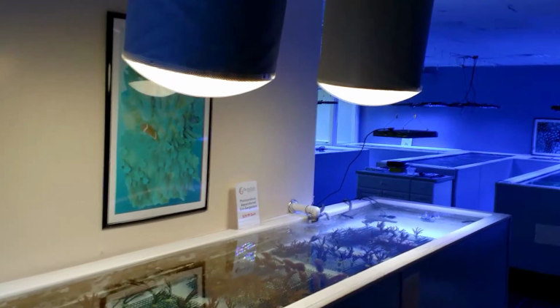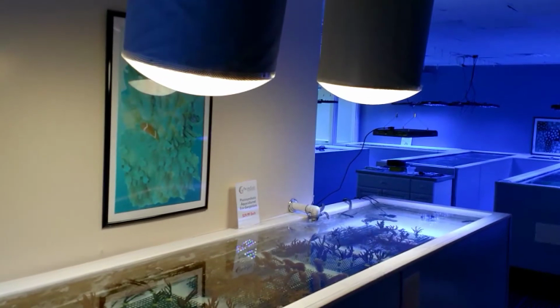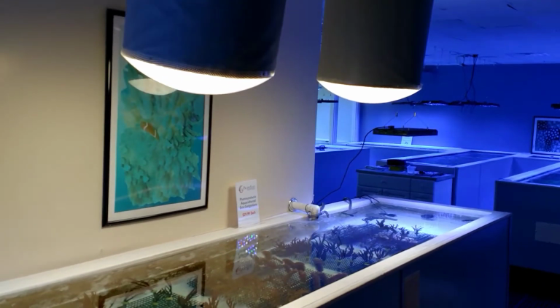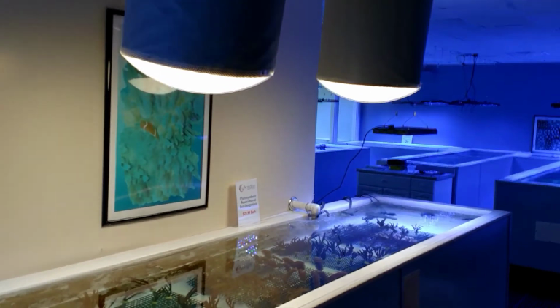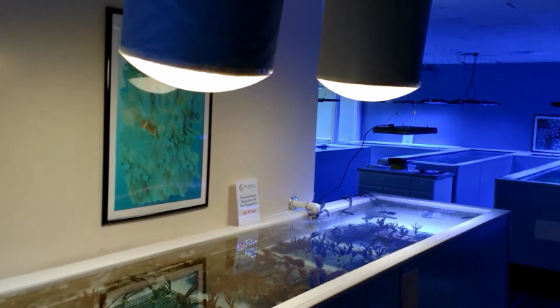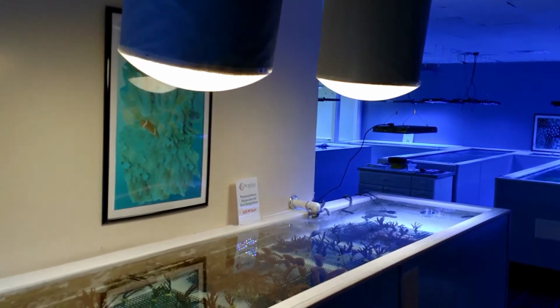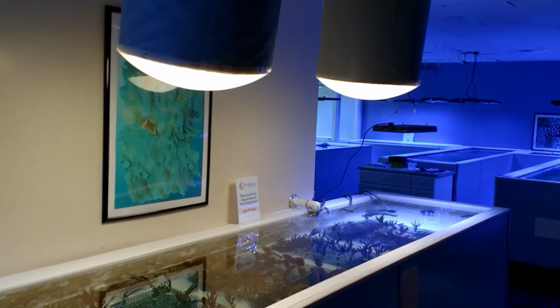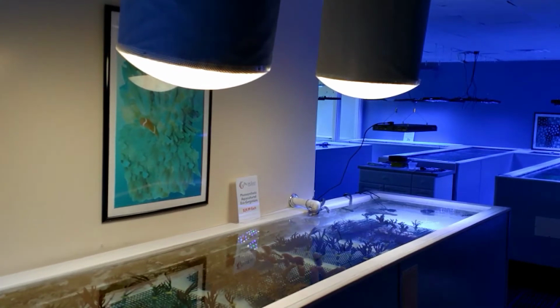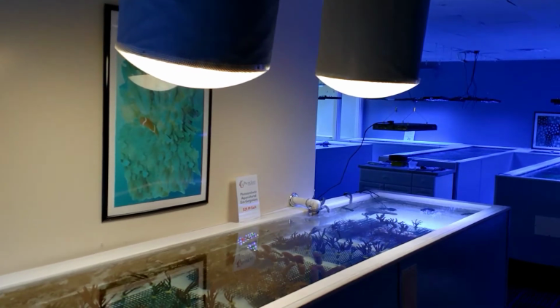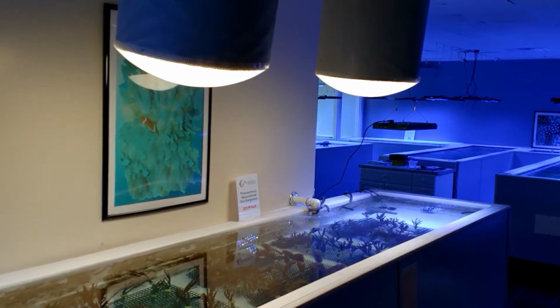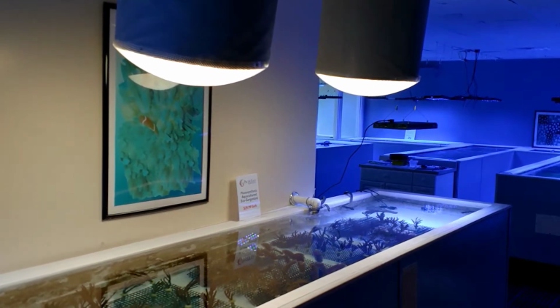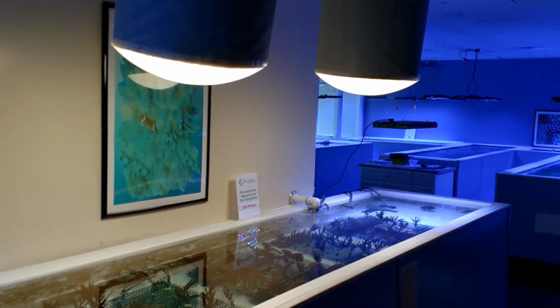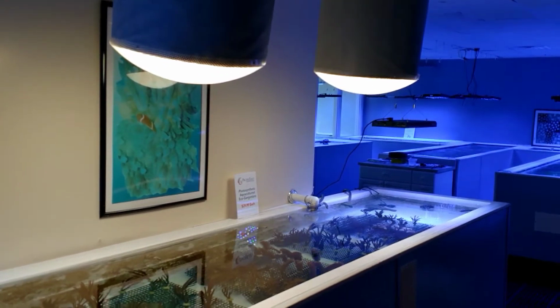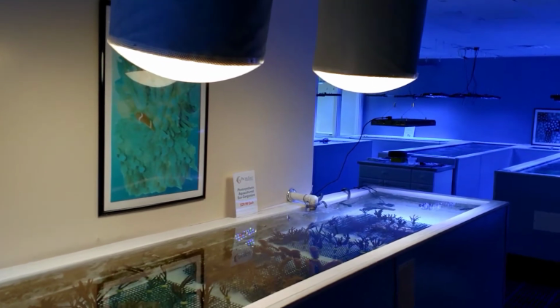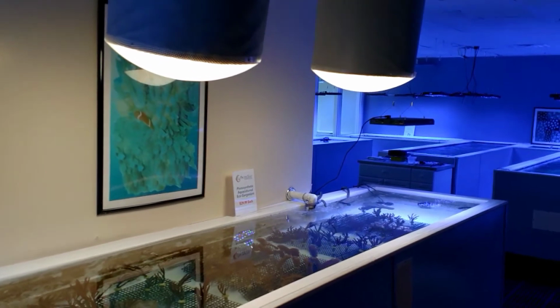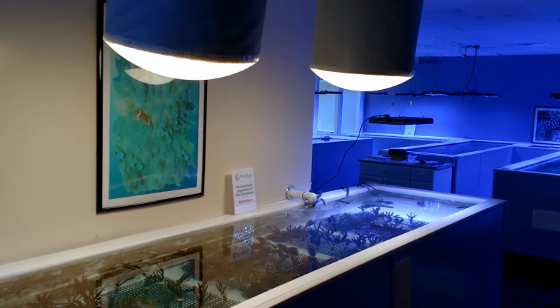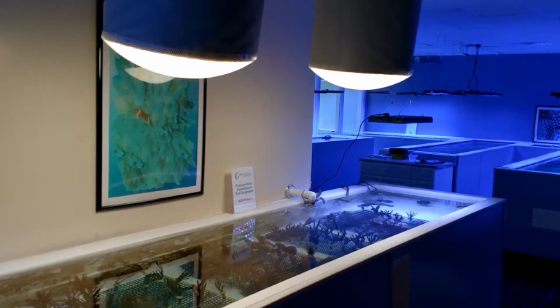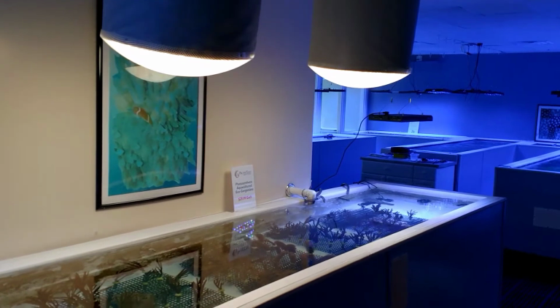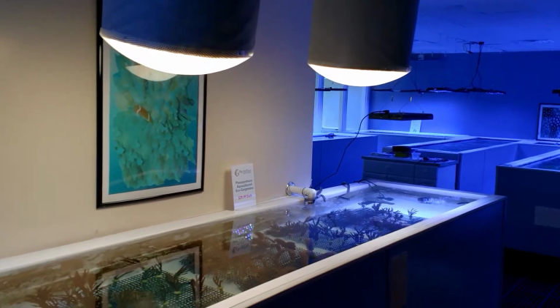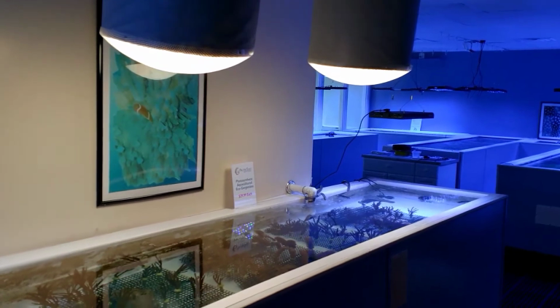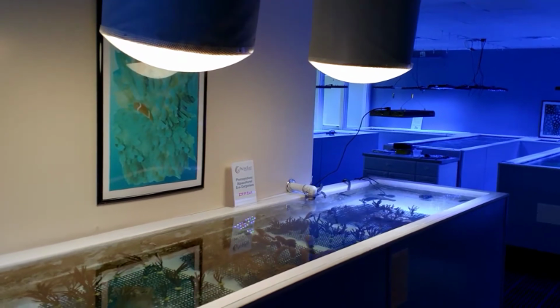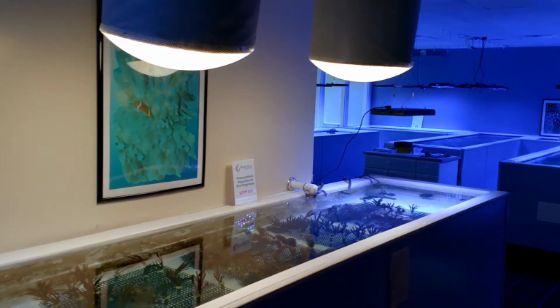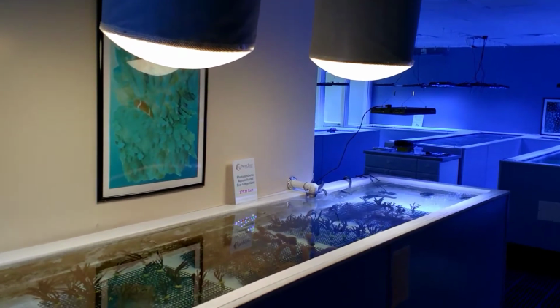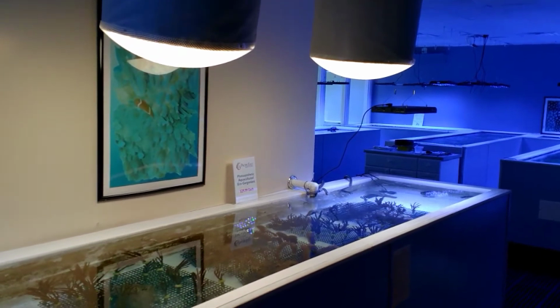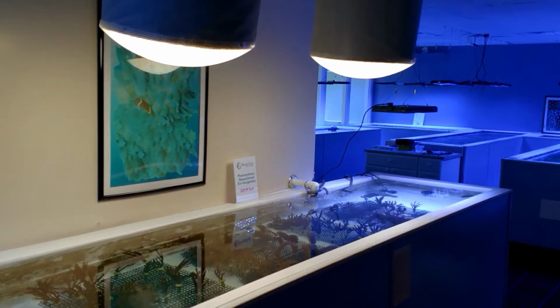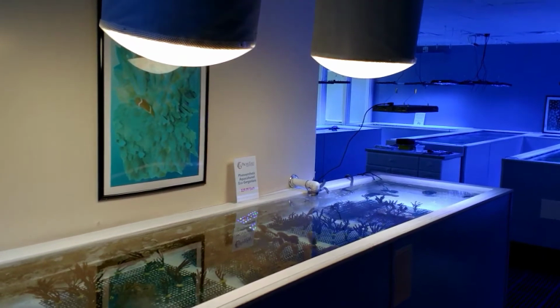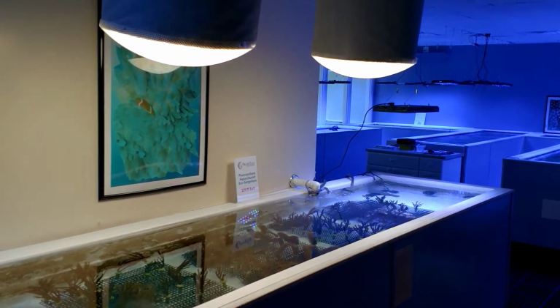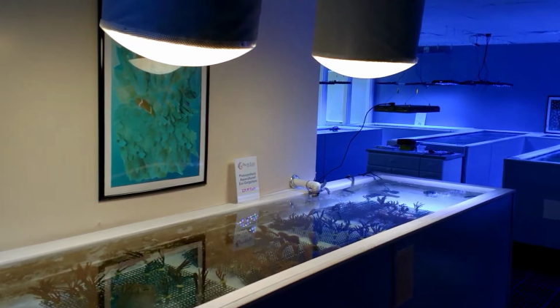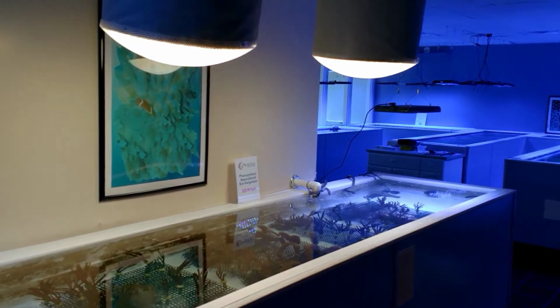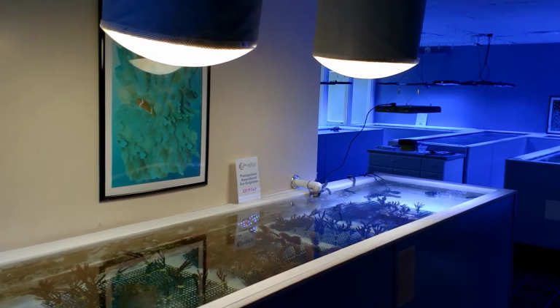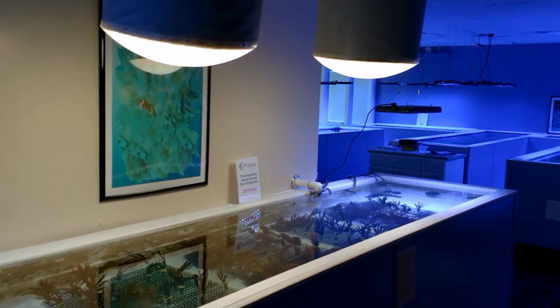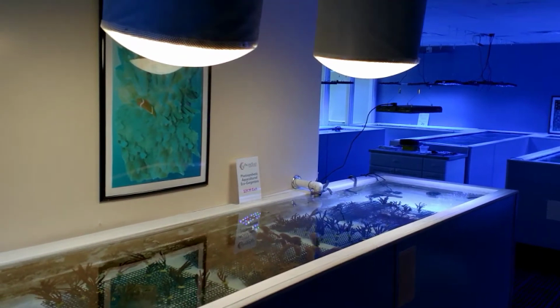Hi, this is Dr. Mack at Pacific East Aquaculture. I wanted to talk to you a little bit today about our photosynthetic aquacultured eco-gorgonians.